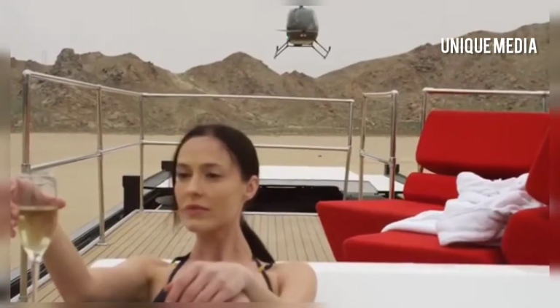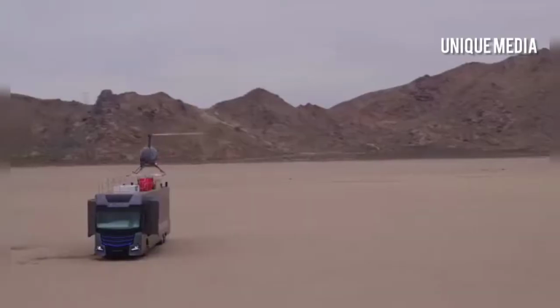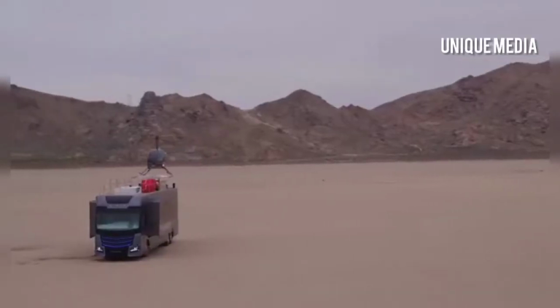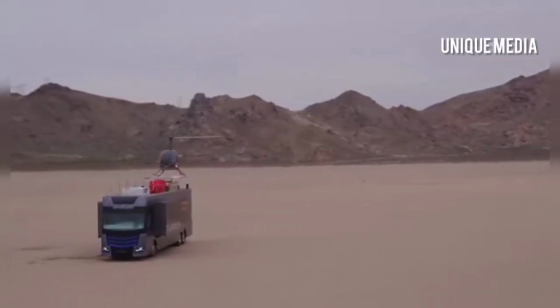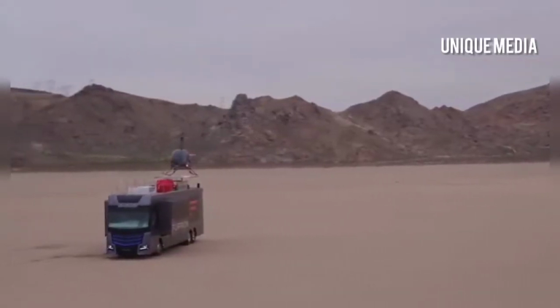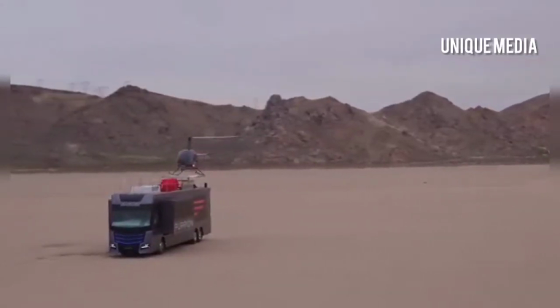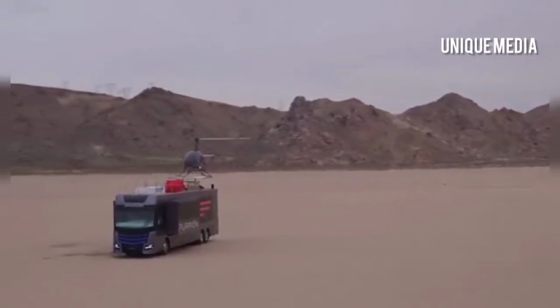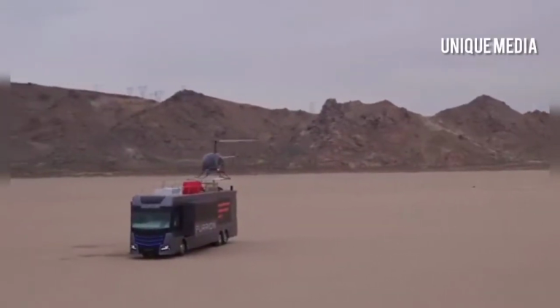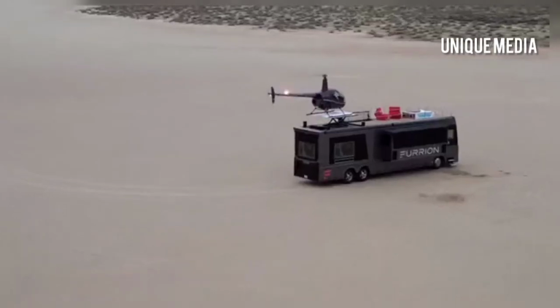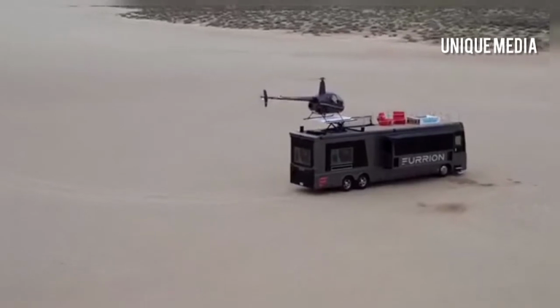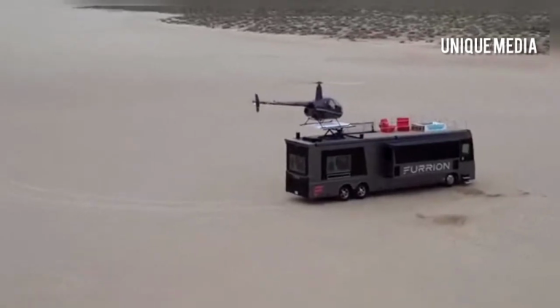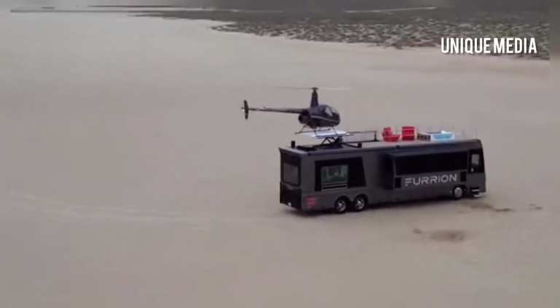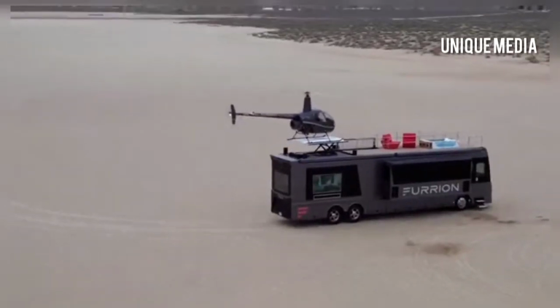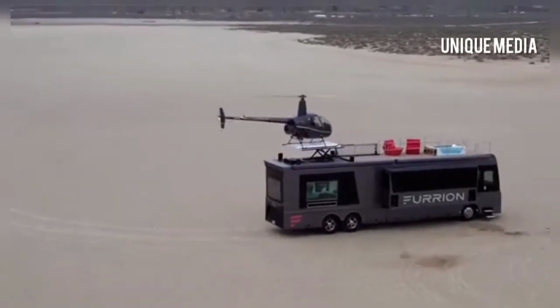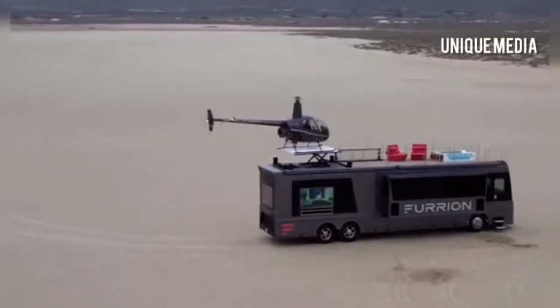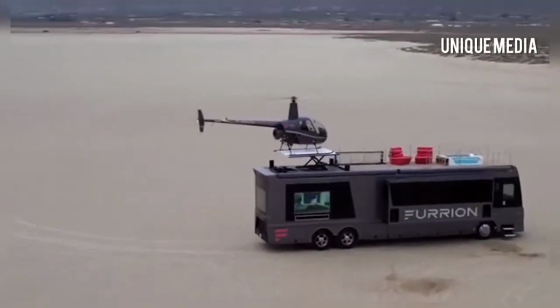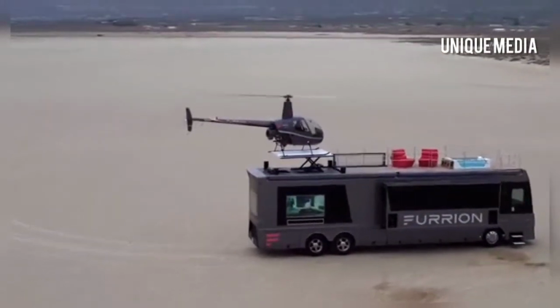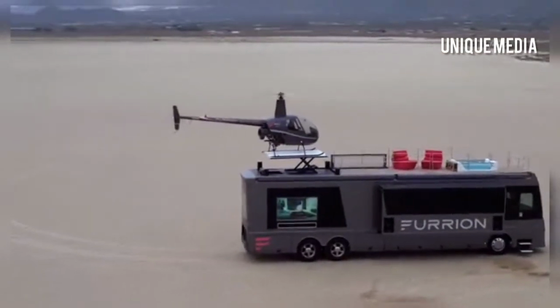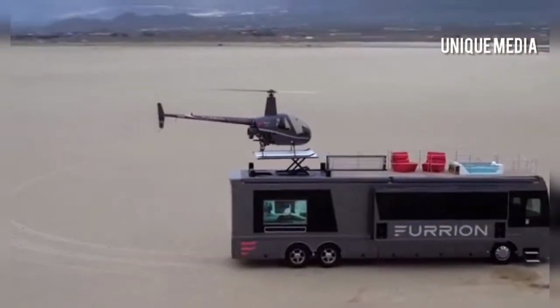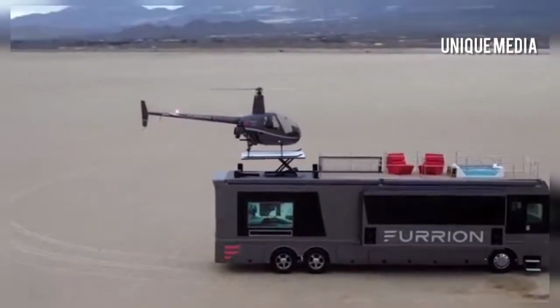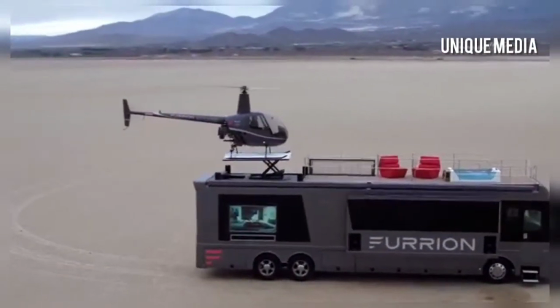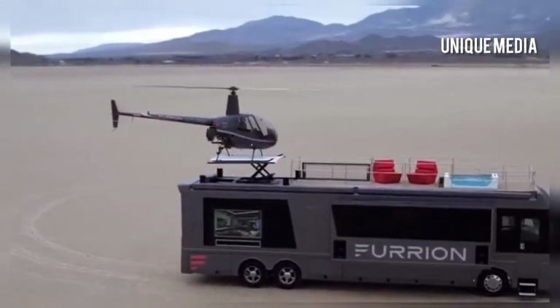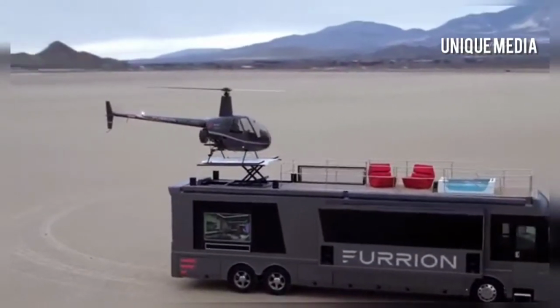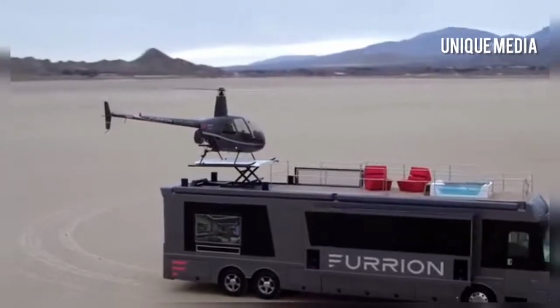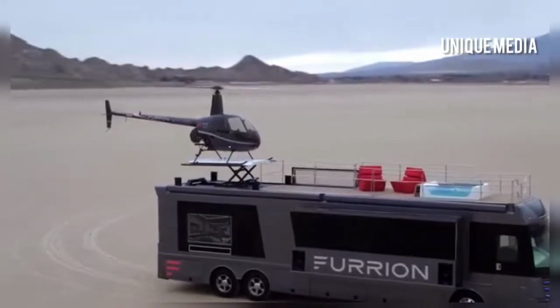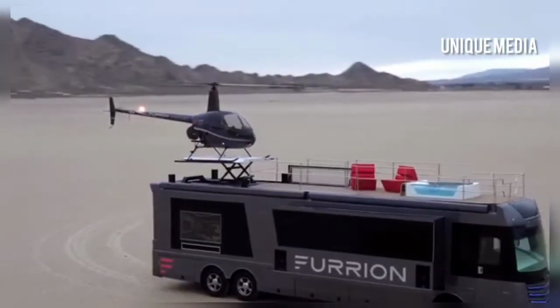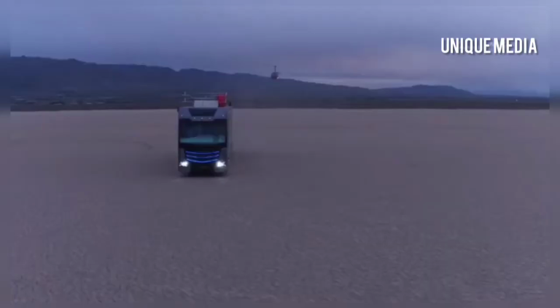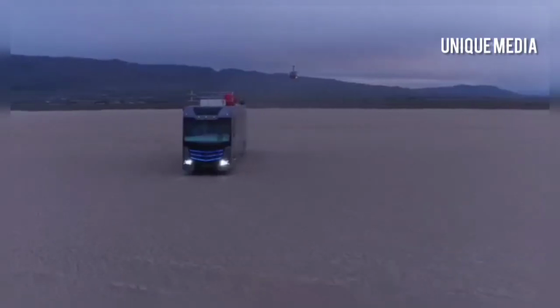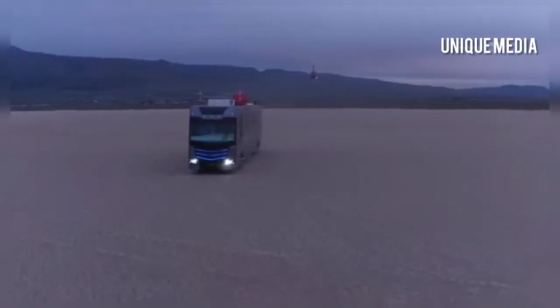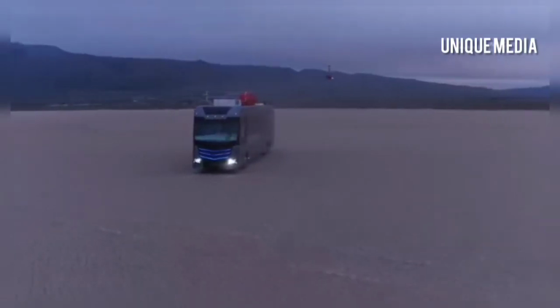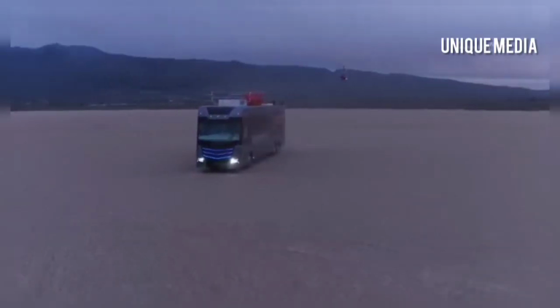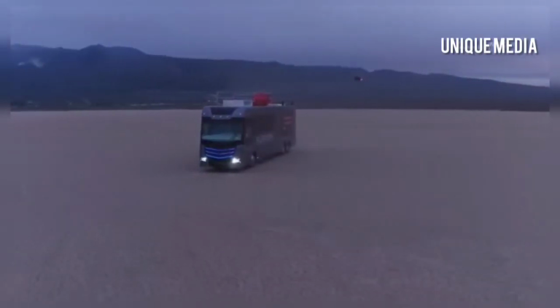The most notable features are of course the Robinson R22 mini helicopter and the retractable helipad on the deck. When in transit, the helicopter can be nicely concealed in the bedroom below.